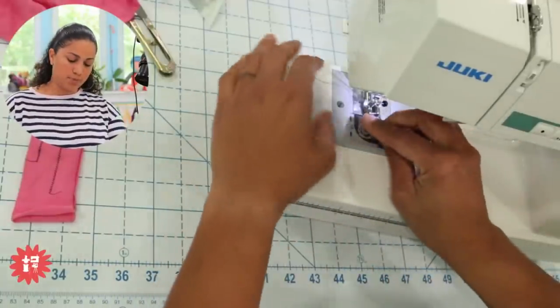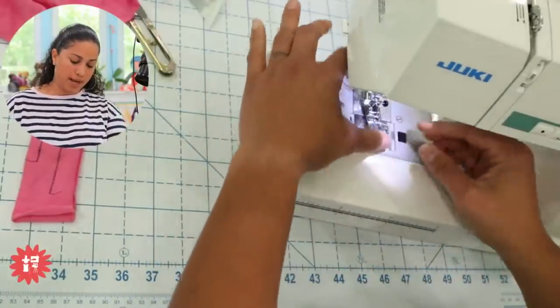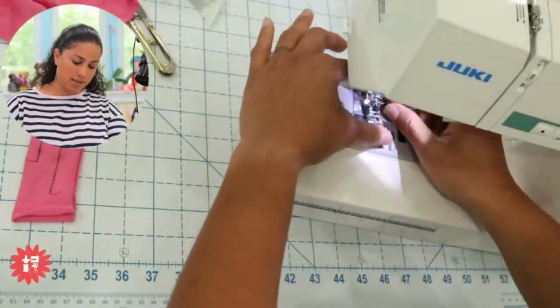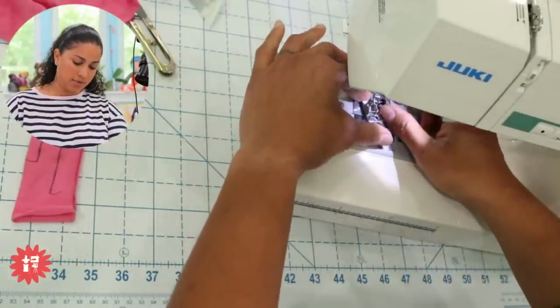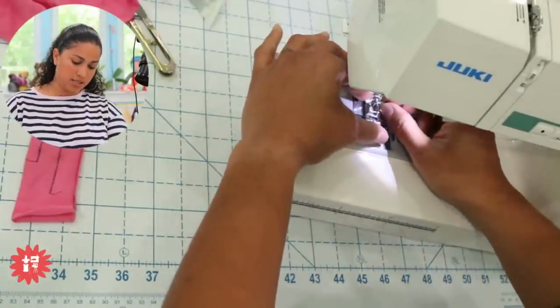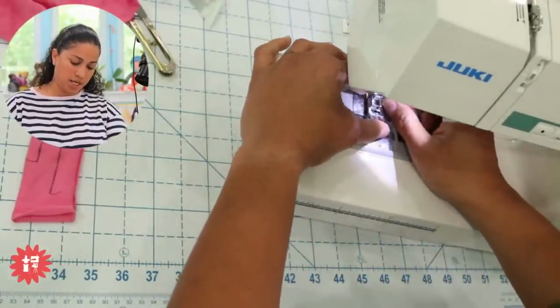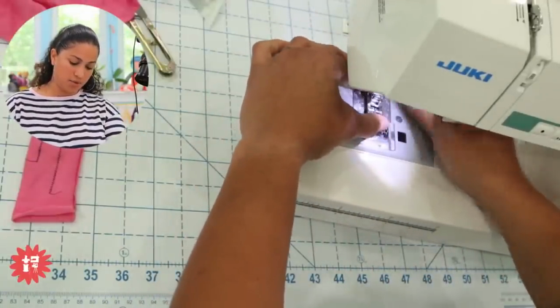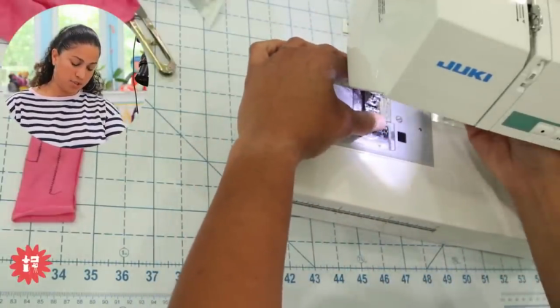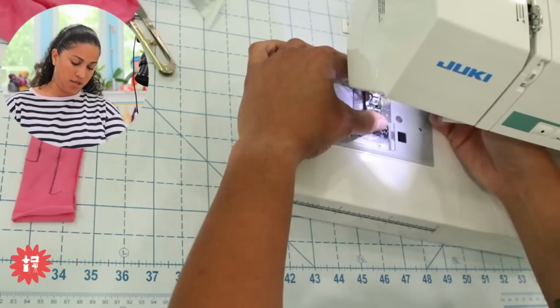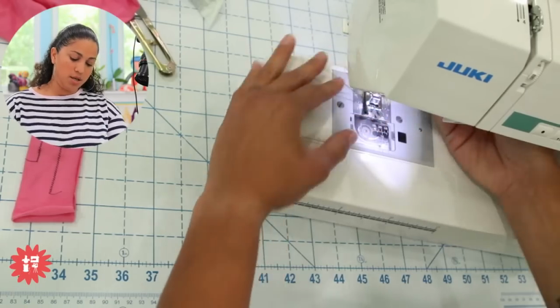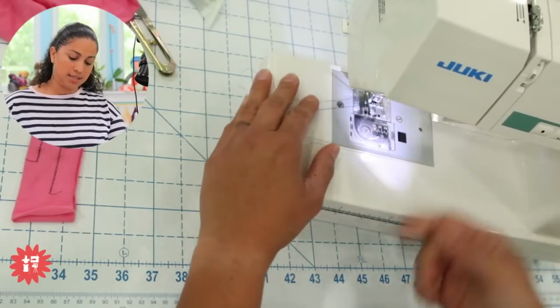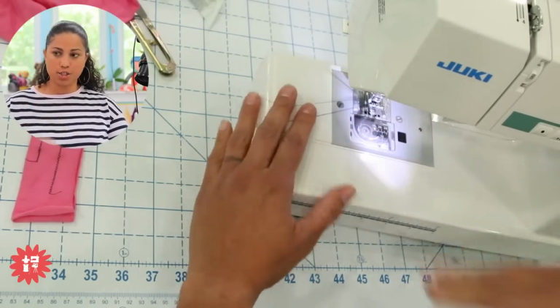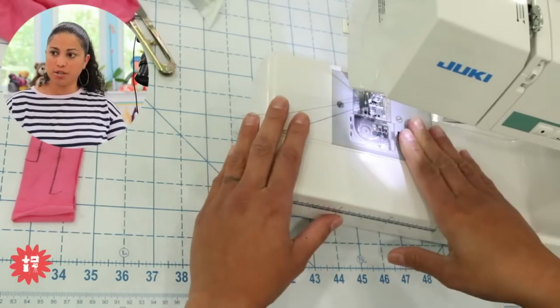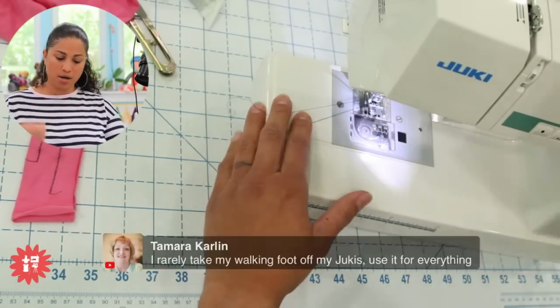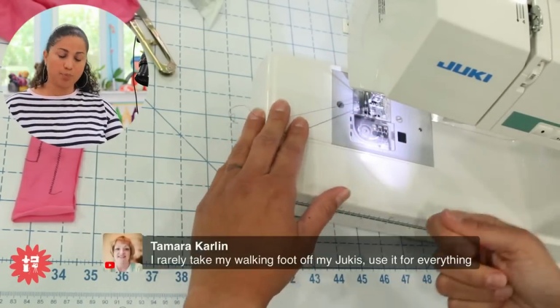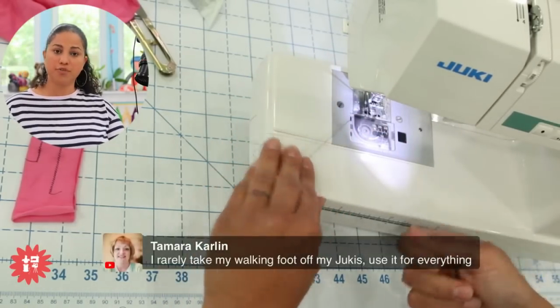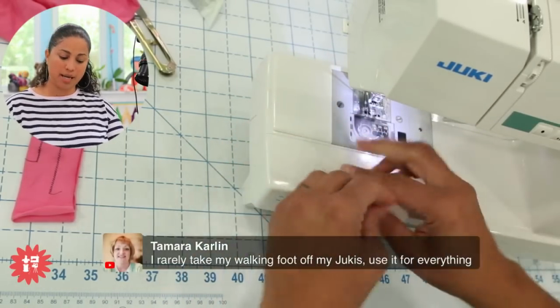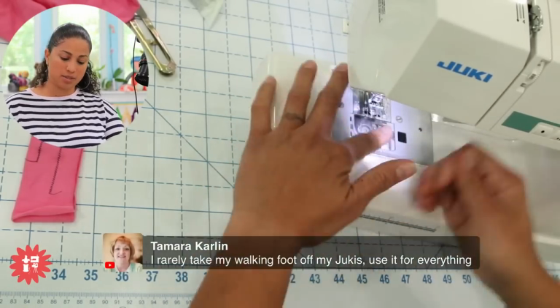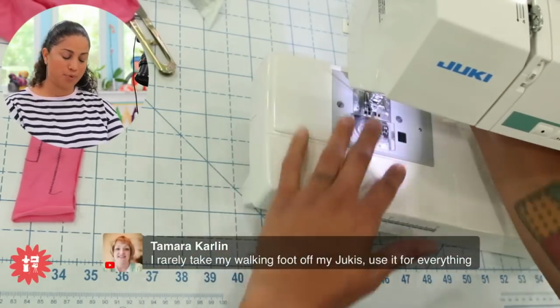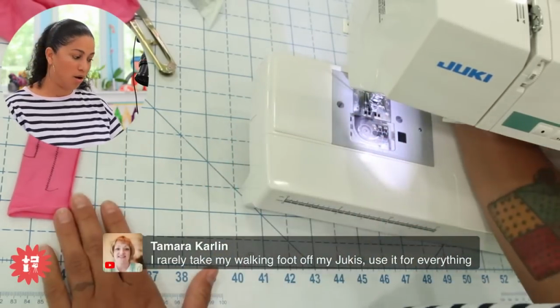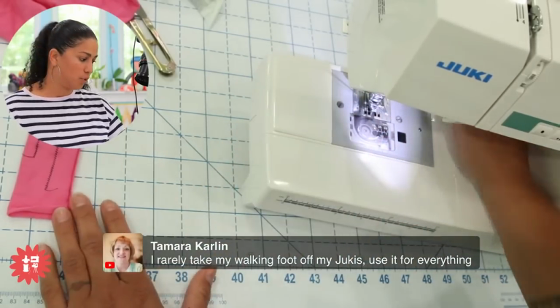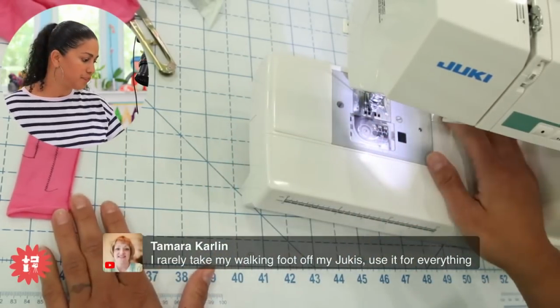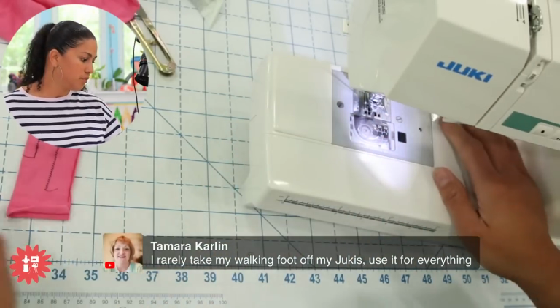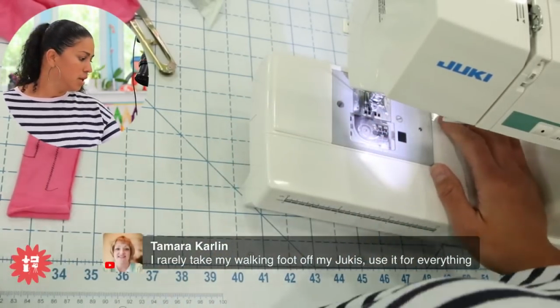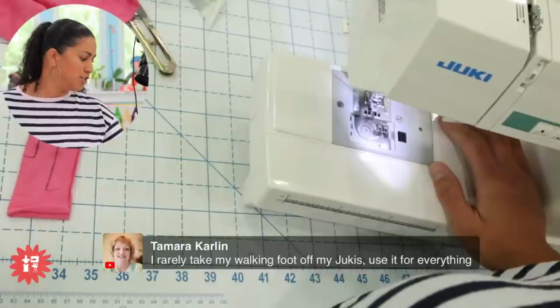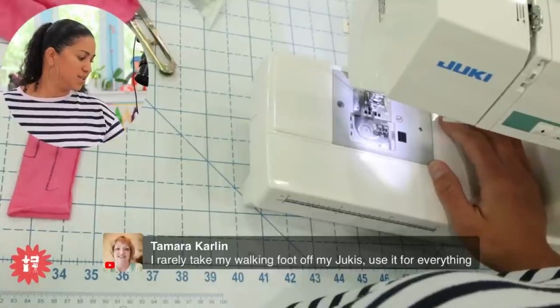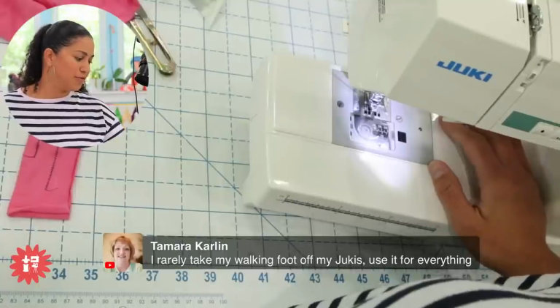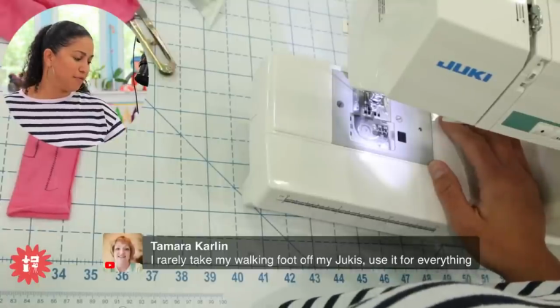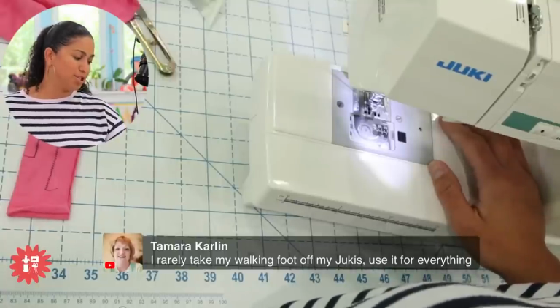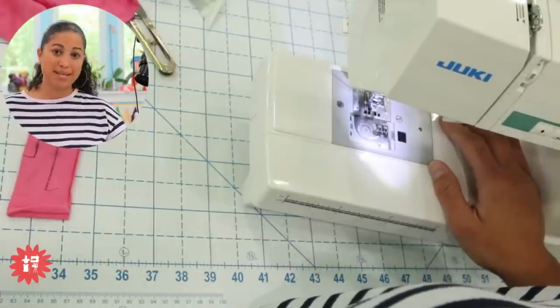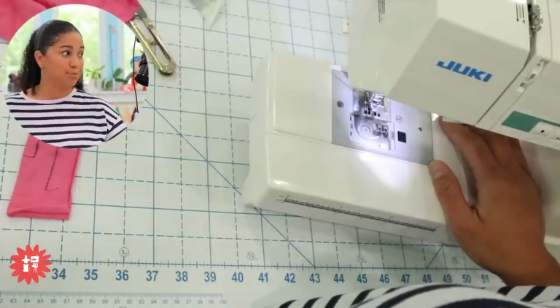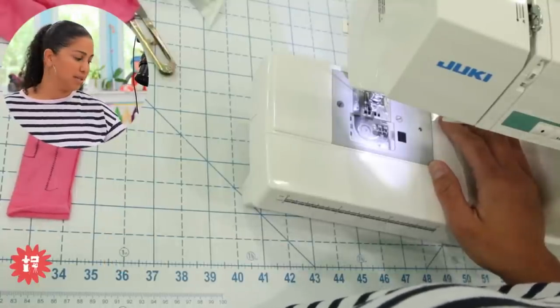Let's get this foot back on. This is how easy it is to change out some specialty feet — I just put it under the bar, bring the presser foot down and it snaps right on. Eunice says the walking foot she bought for her Brother machine was the best investment. And if you sew bulky items too — if you're making bags, thick bulky straps for handbags, or quilting — that walking foot is going to be a game changer.